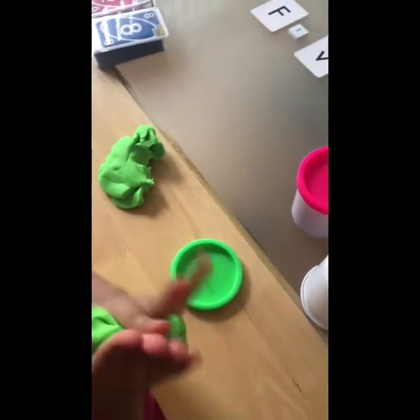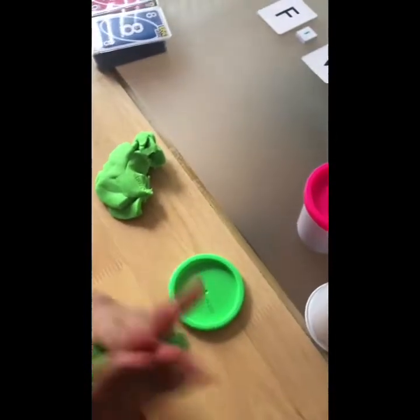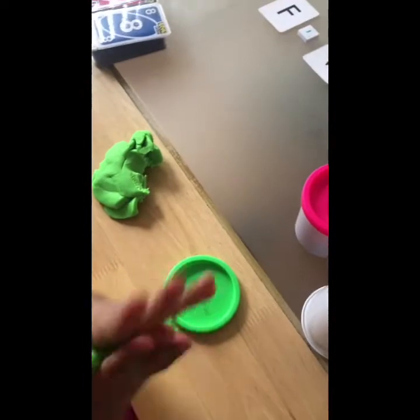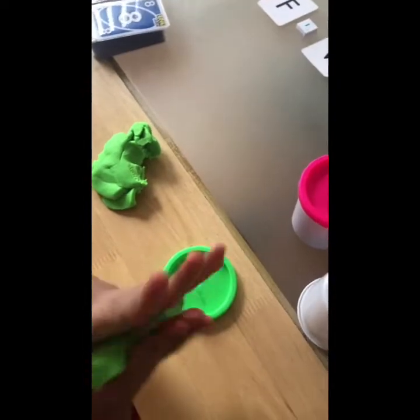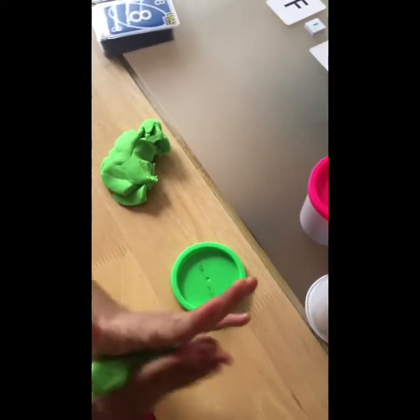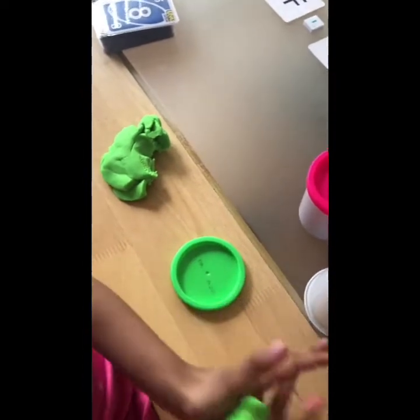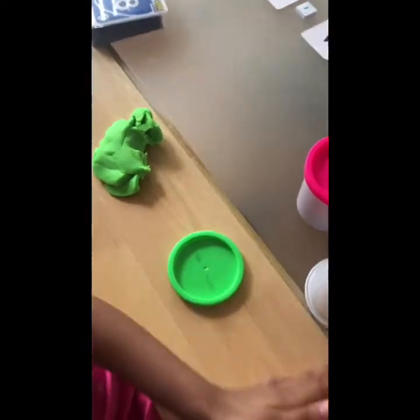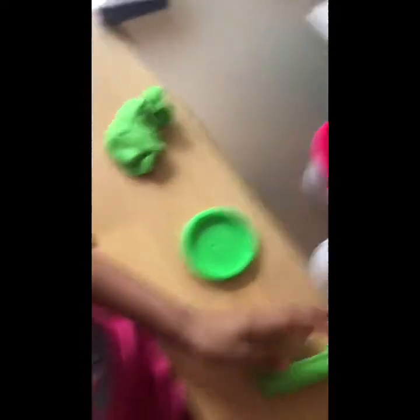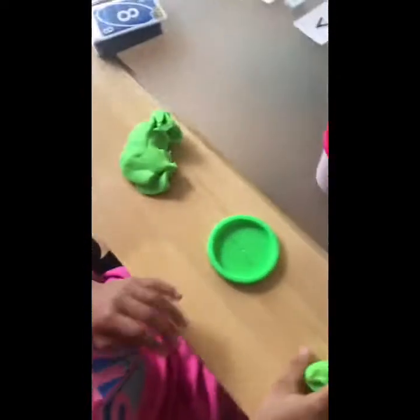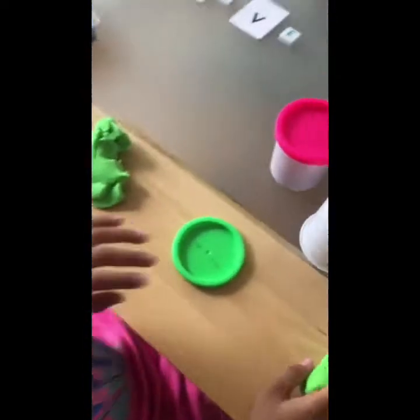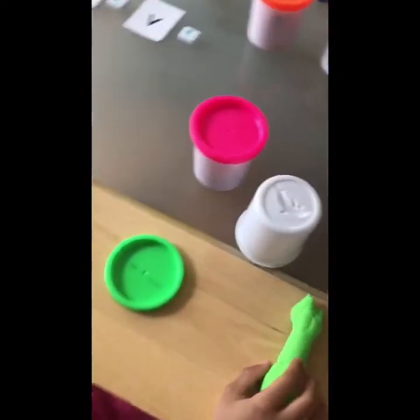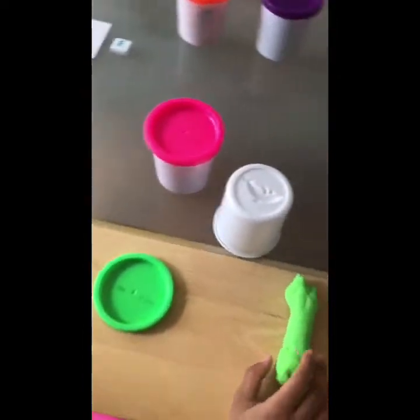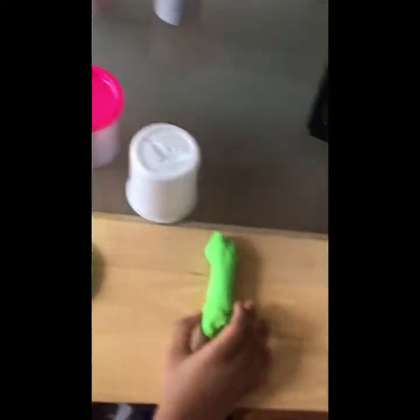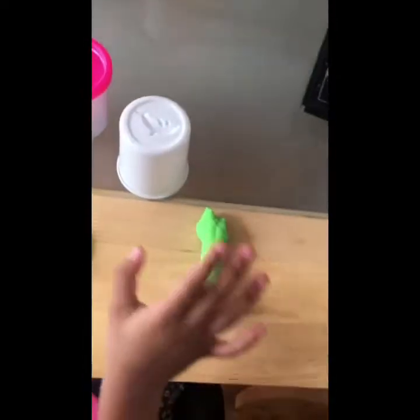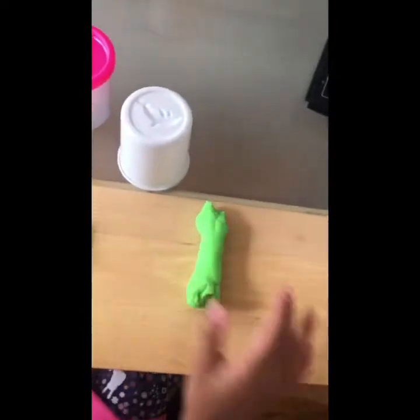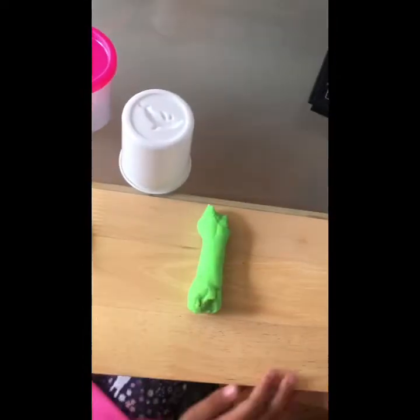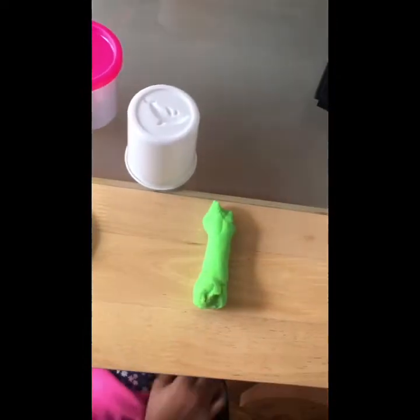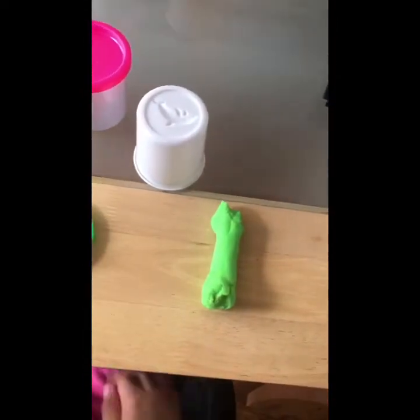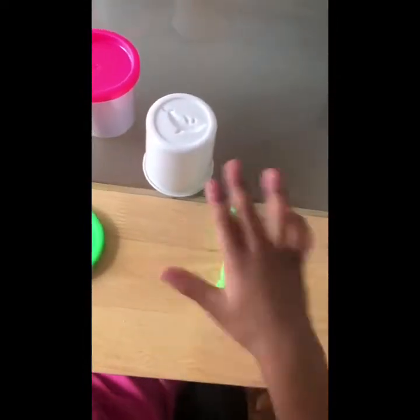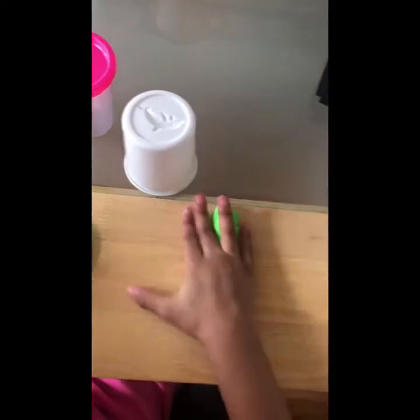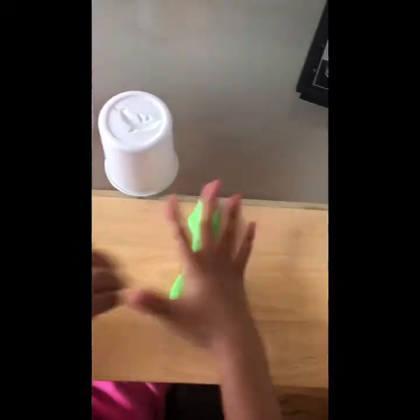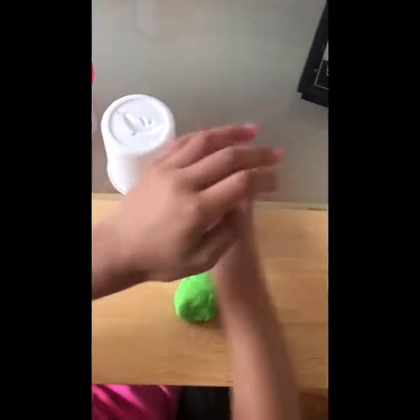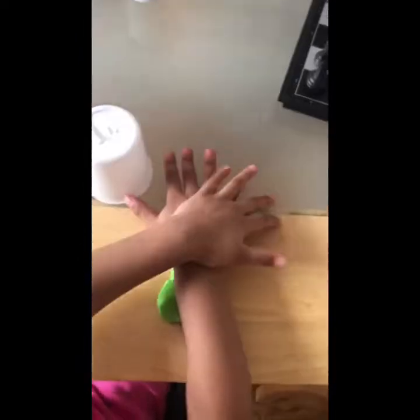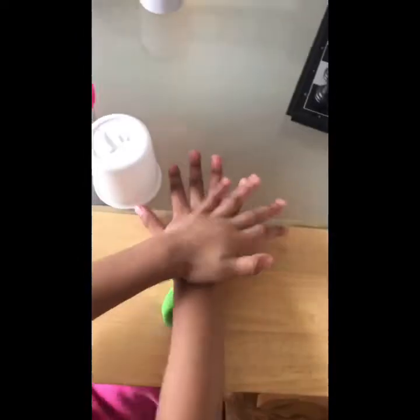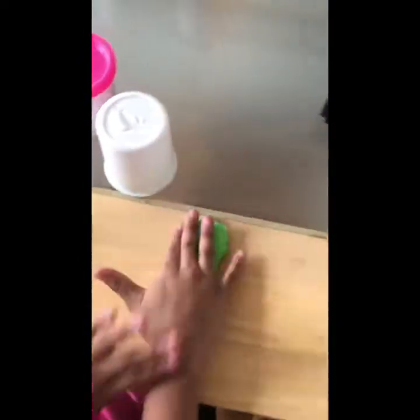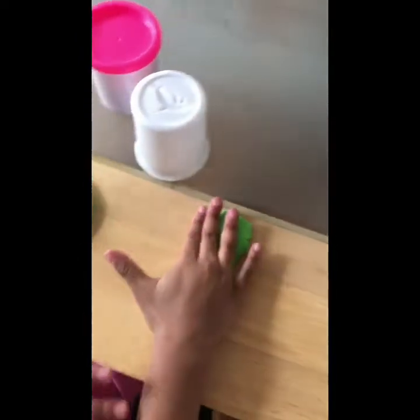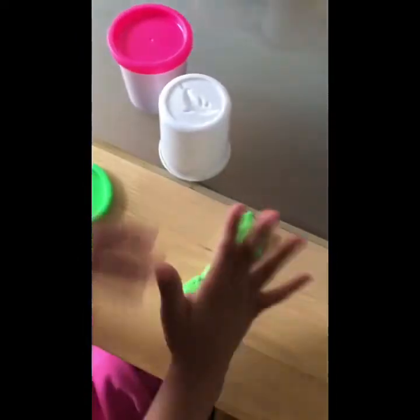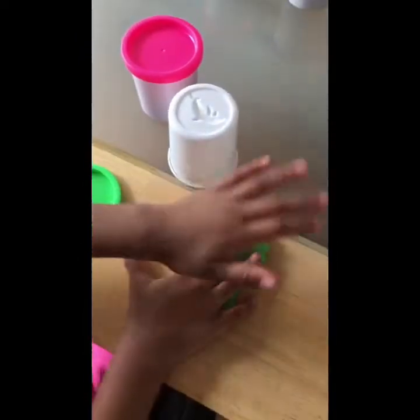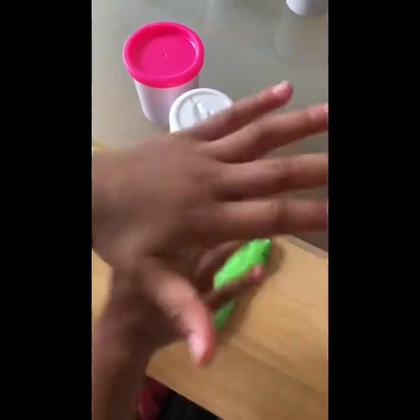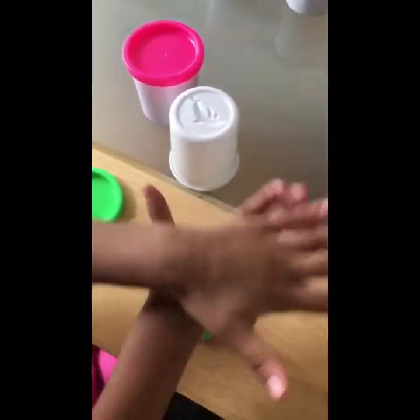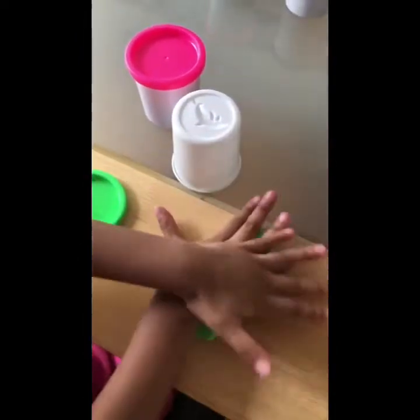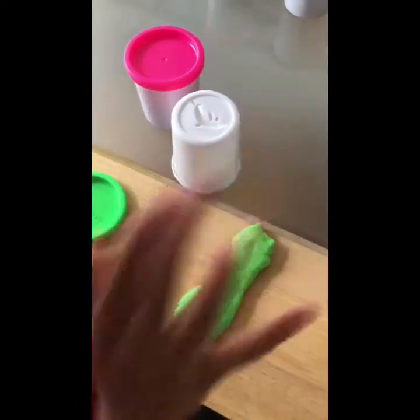So we are trying to make number one with the Play-Doh. One. Well done. Now let's try and make number two.